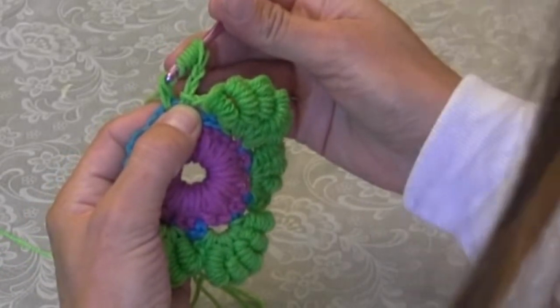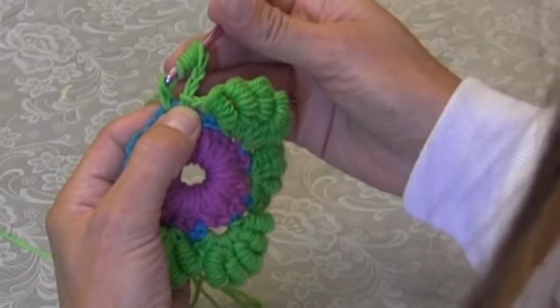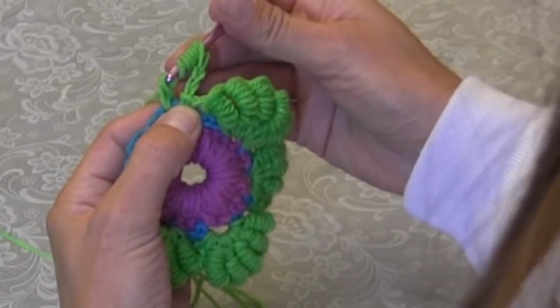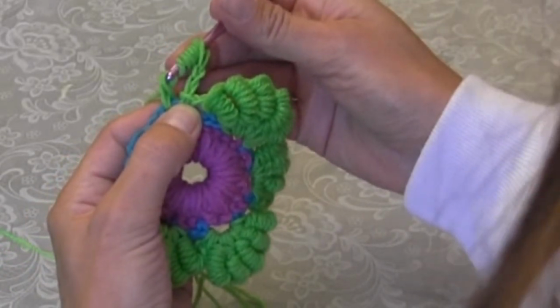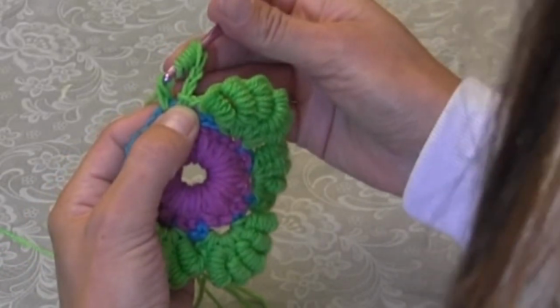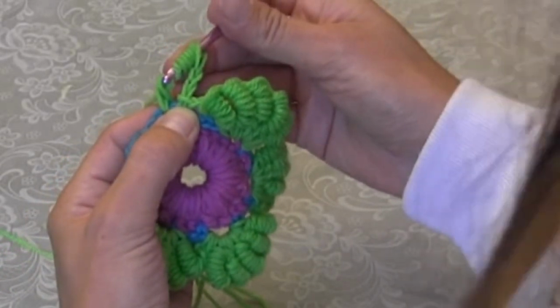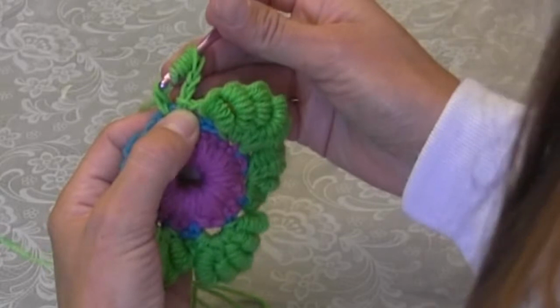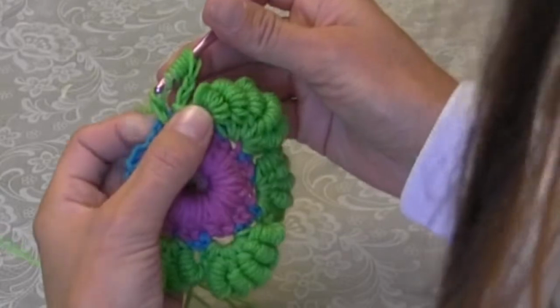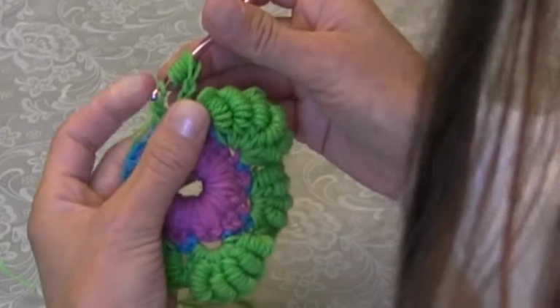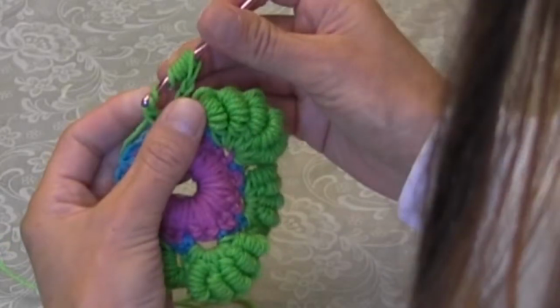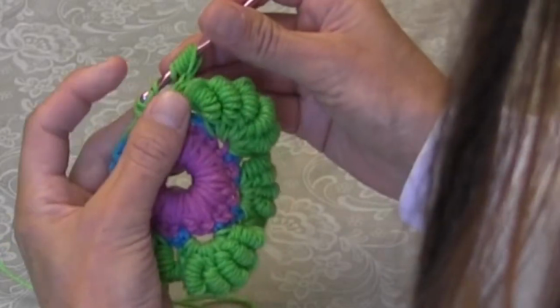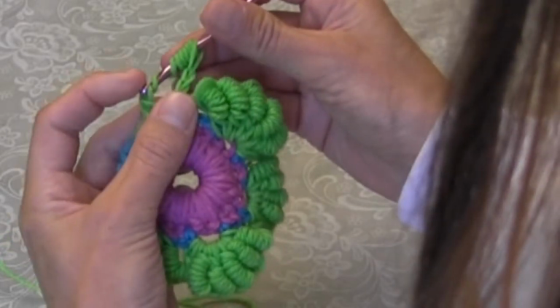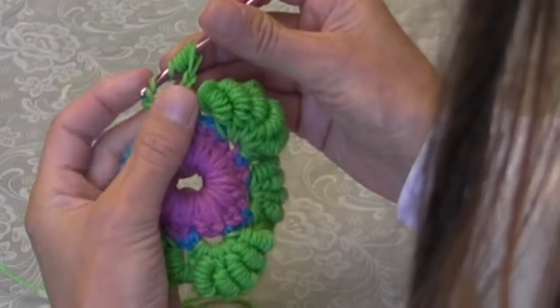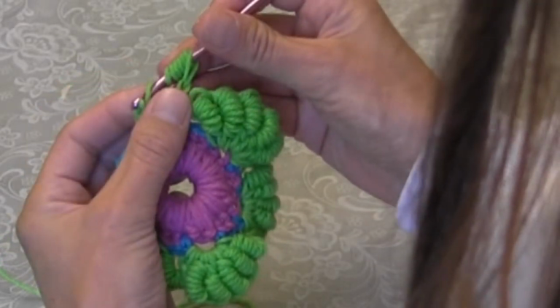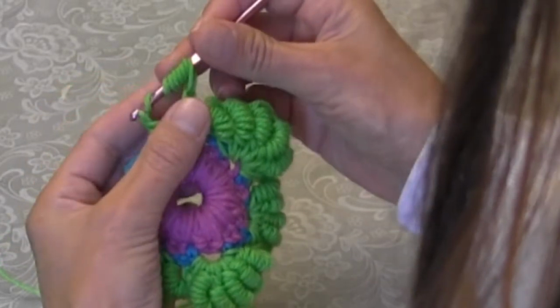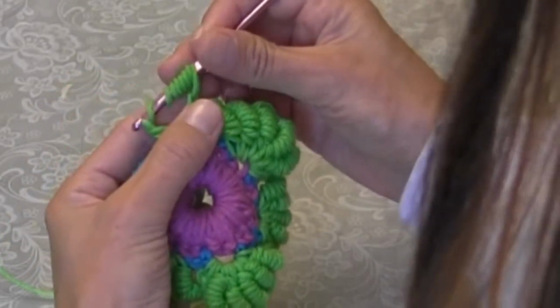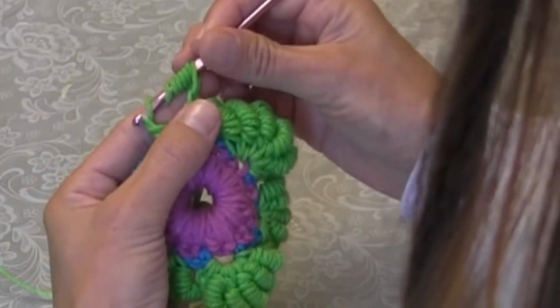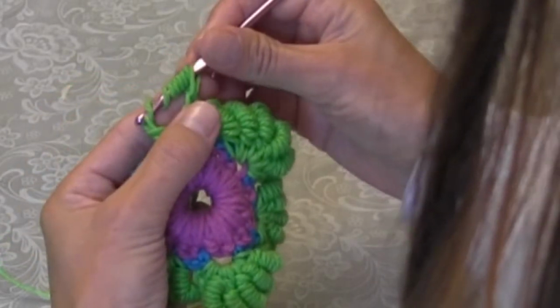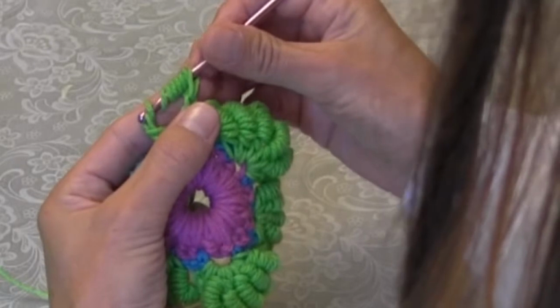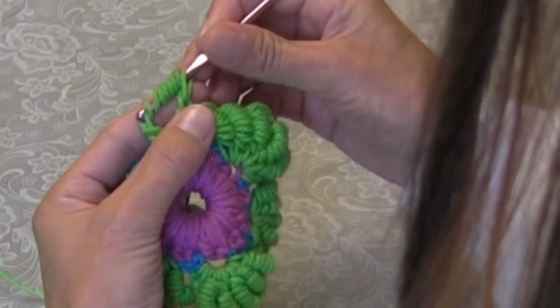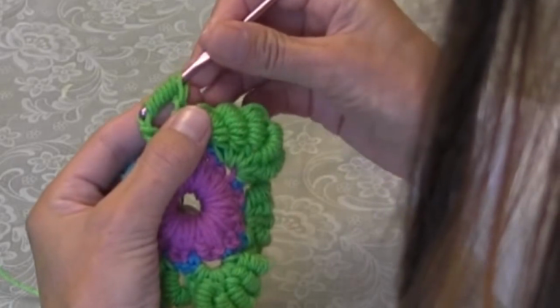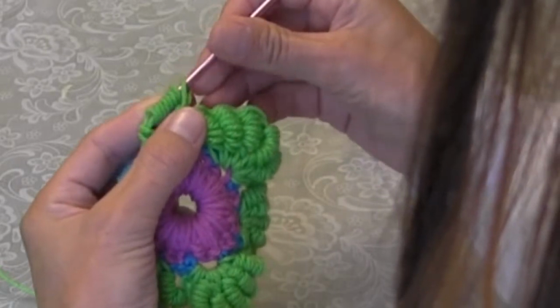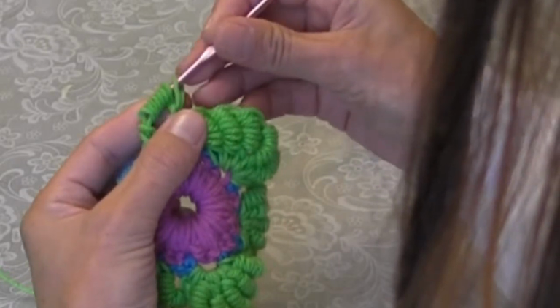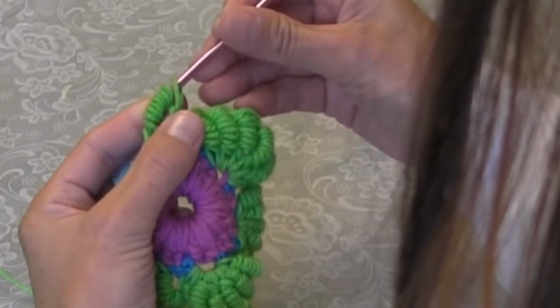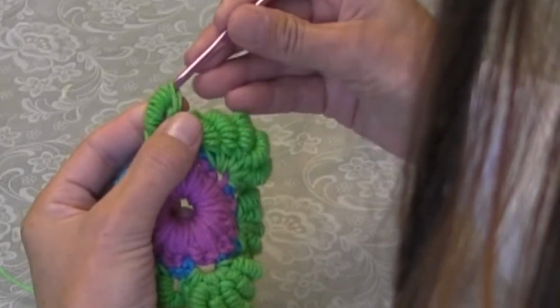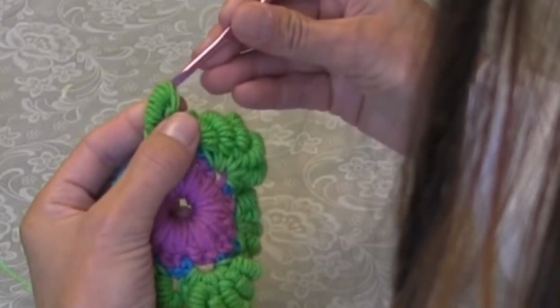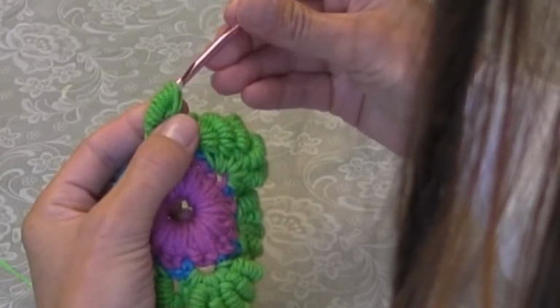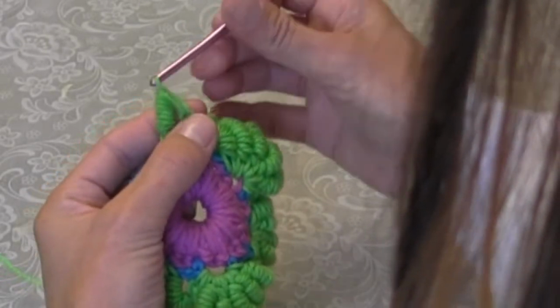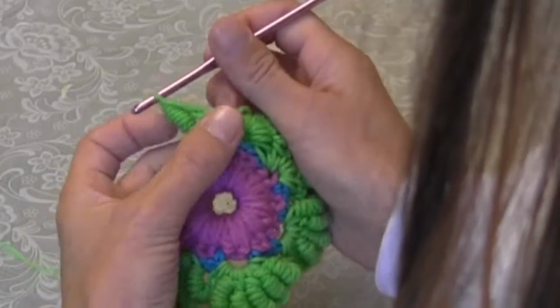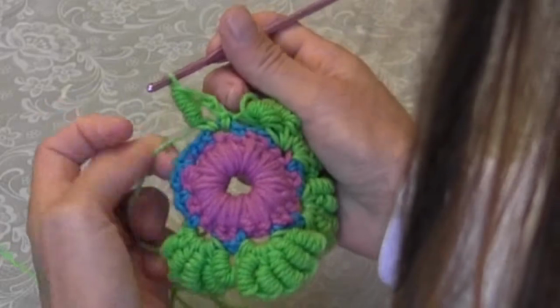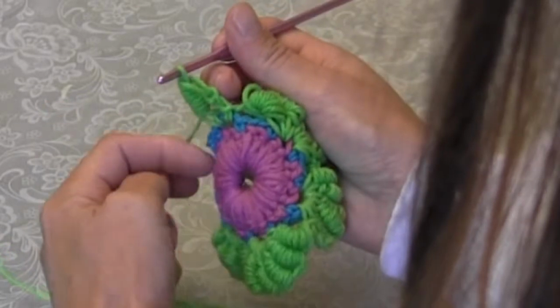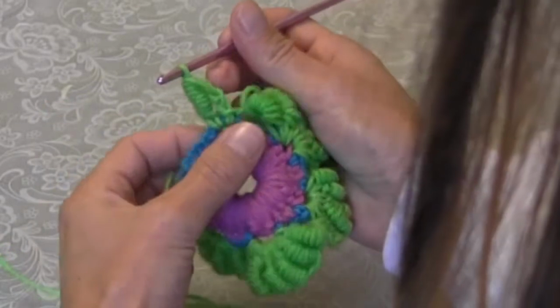Now, that's different than some people do it. This is what makes it easiest for me. I'm gonna point my hook up, putting pressure underneath the loops so they kind of push up a little, then I gently wiggle the hook through — and there you go.